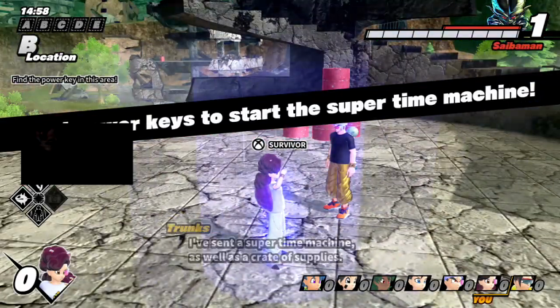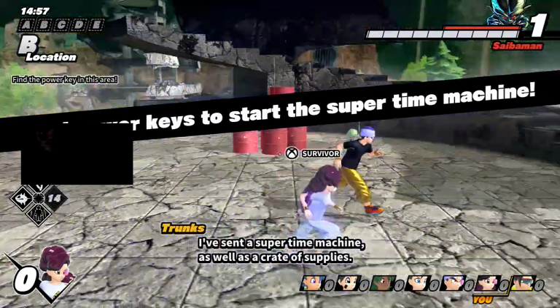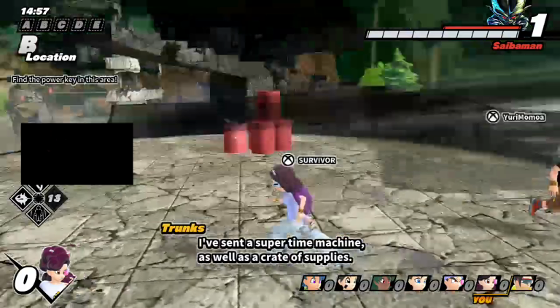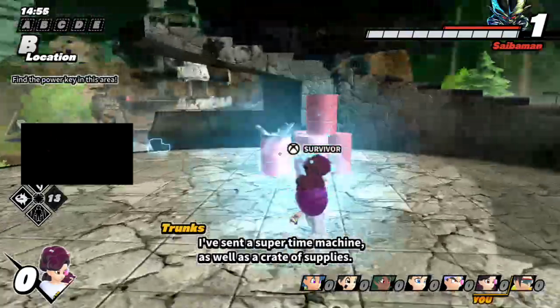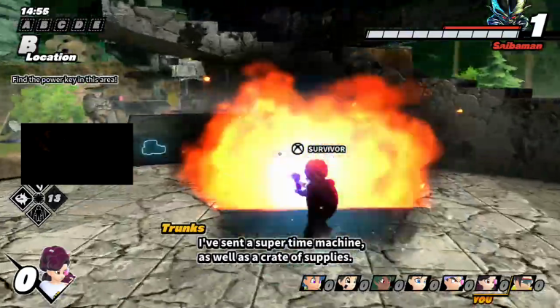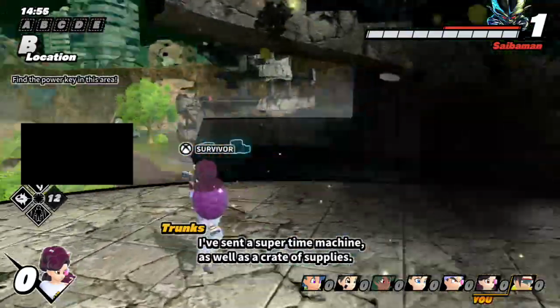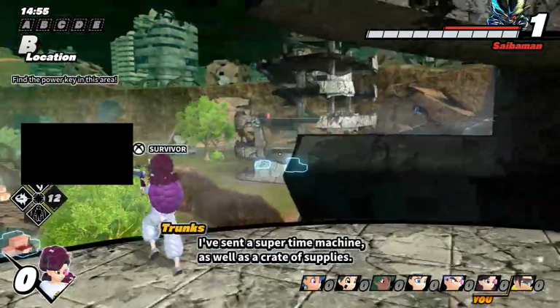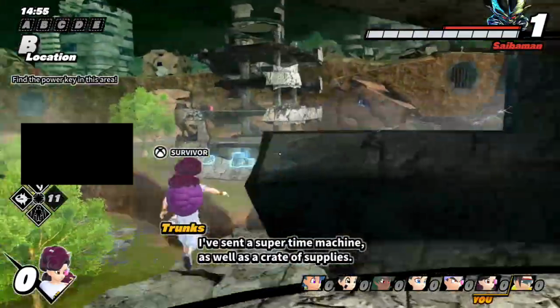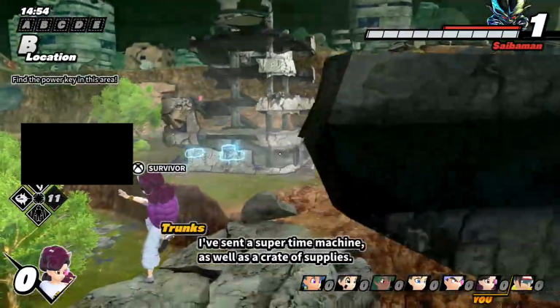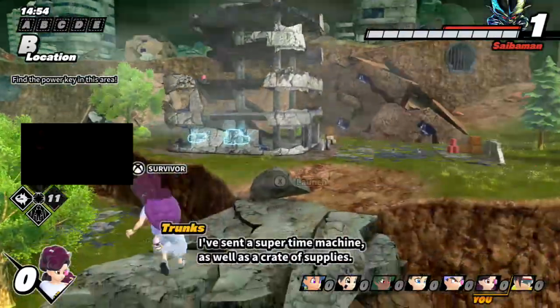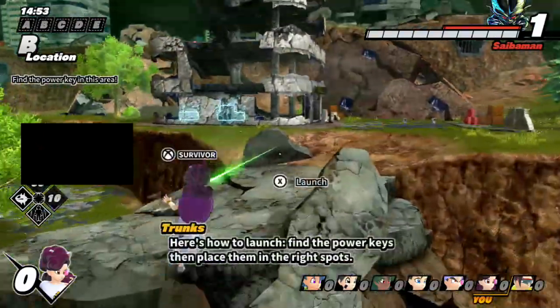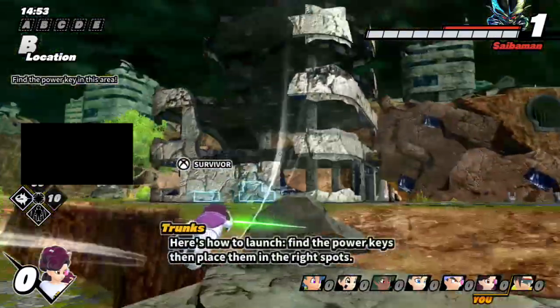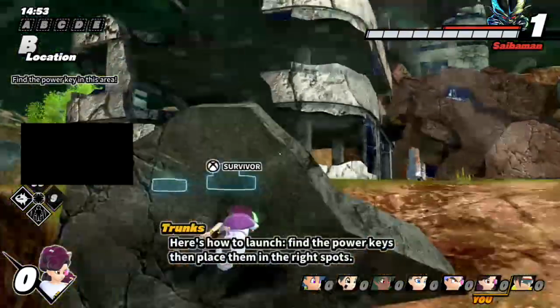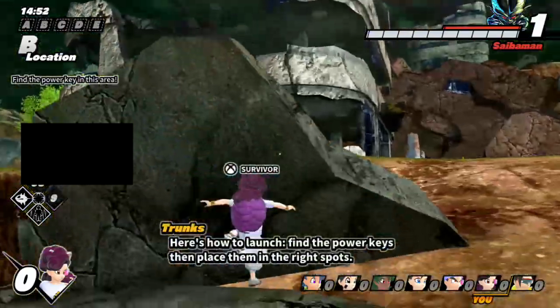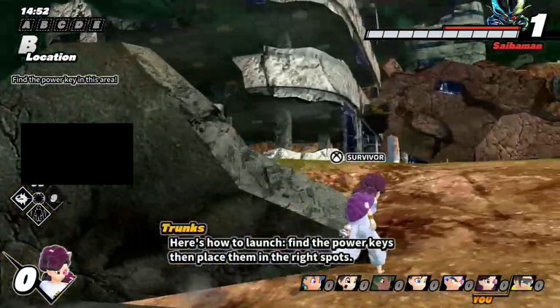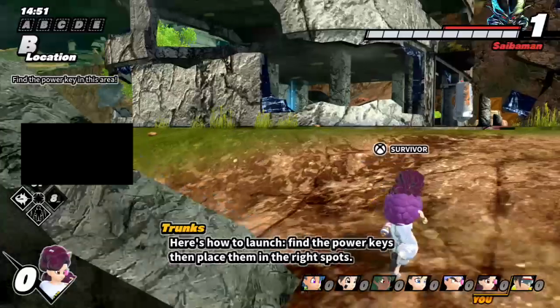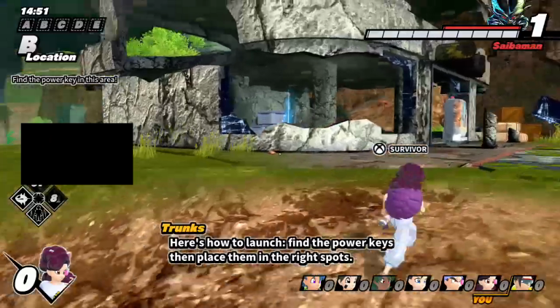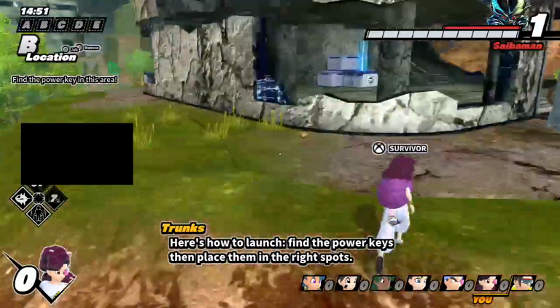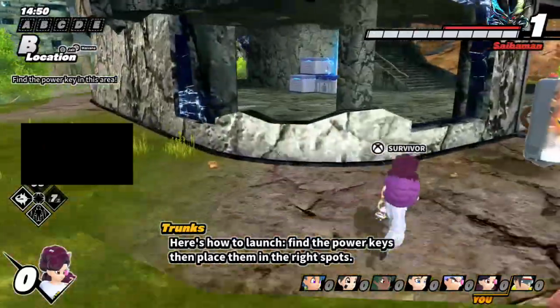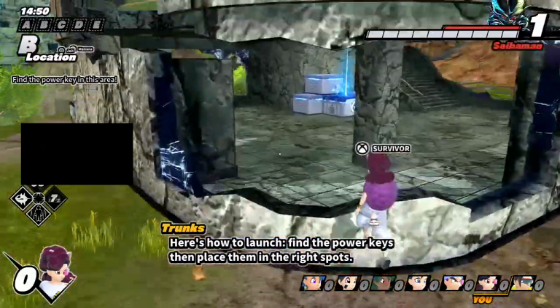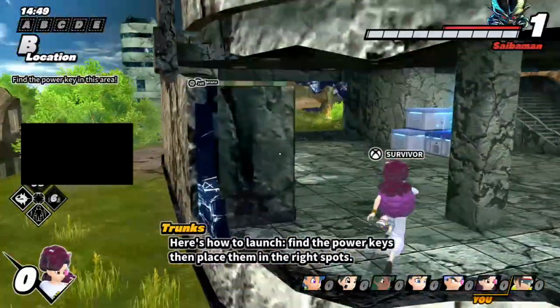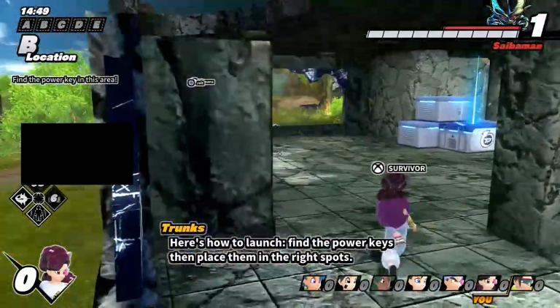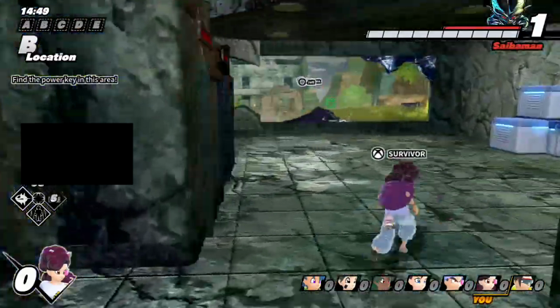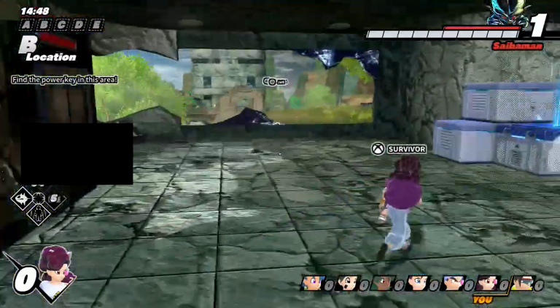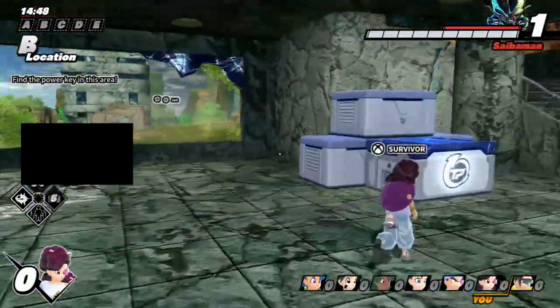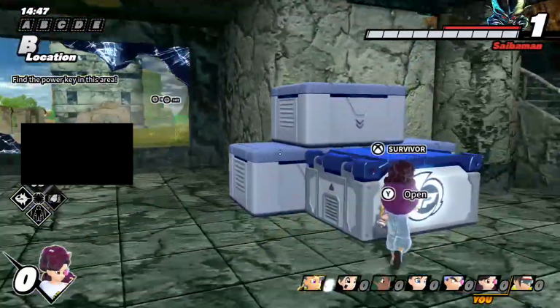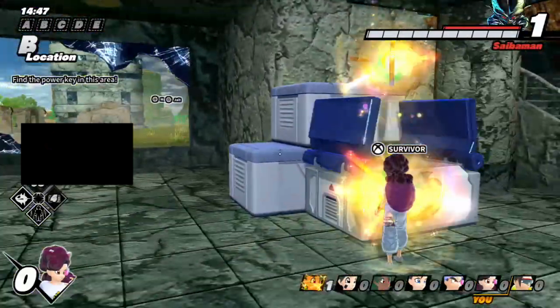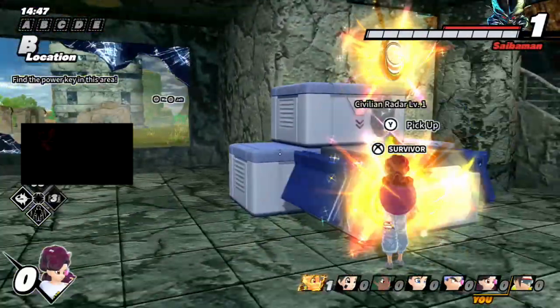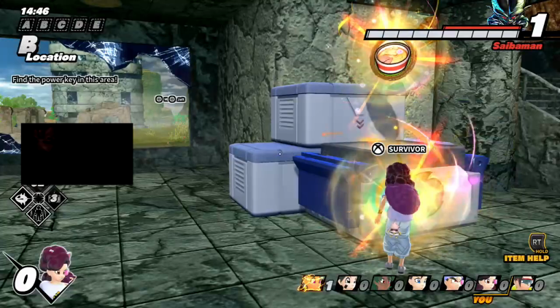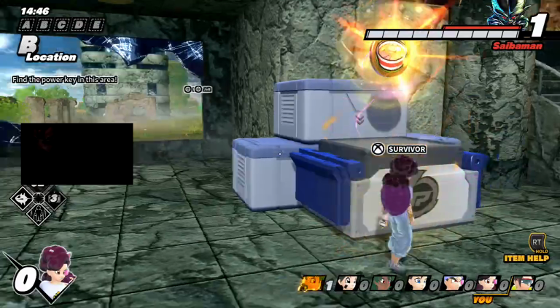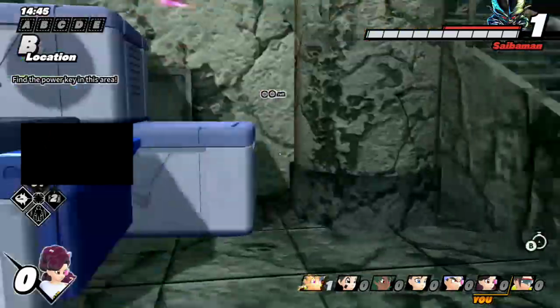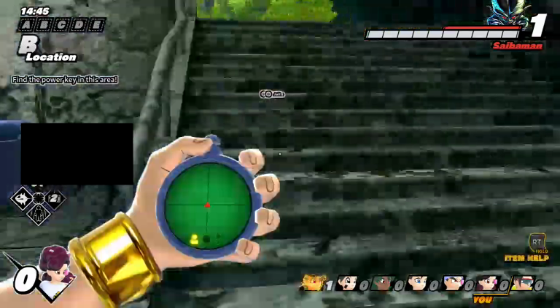I've sent a transporter to my machine, as well as a crate of supplies. Here's how to launch: find the power keys, then place them in the right spots.